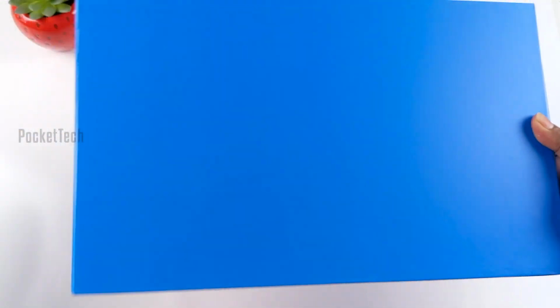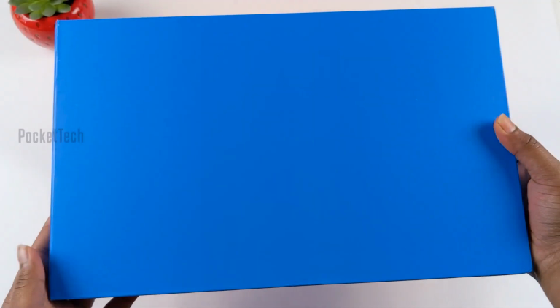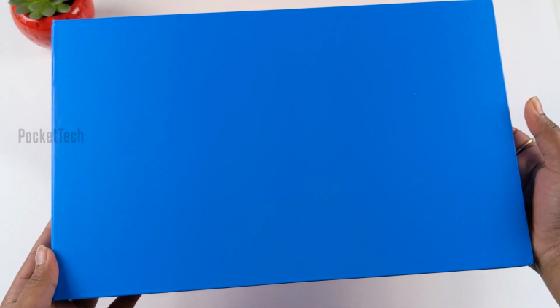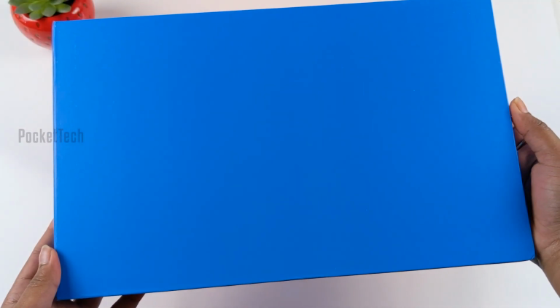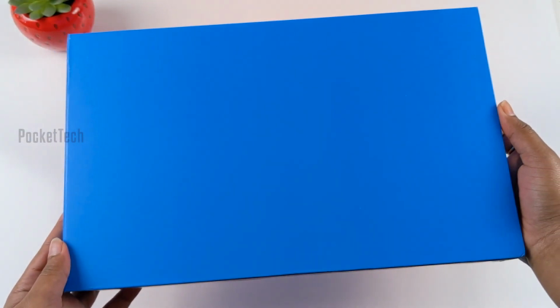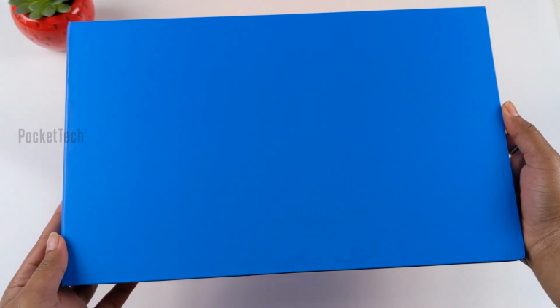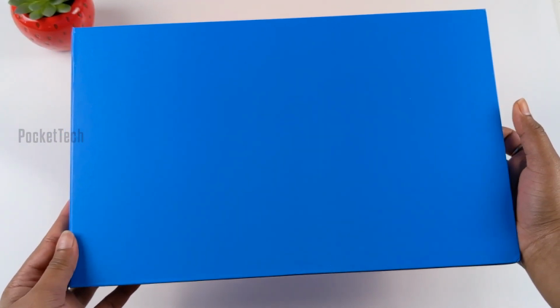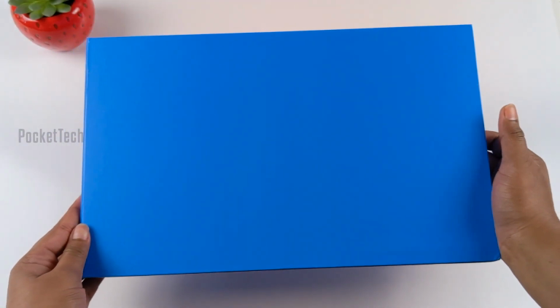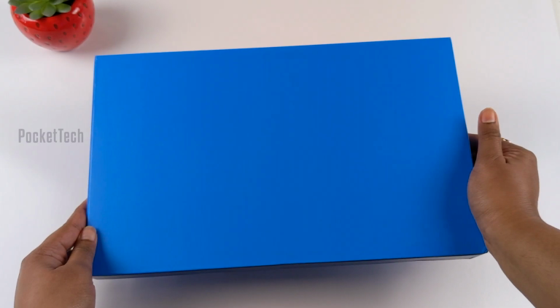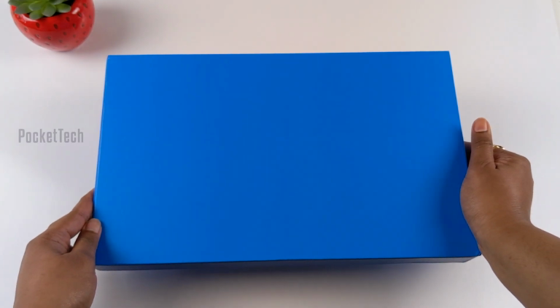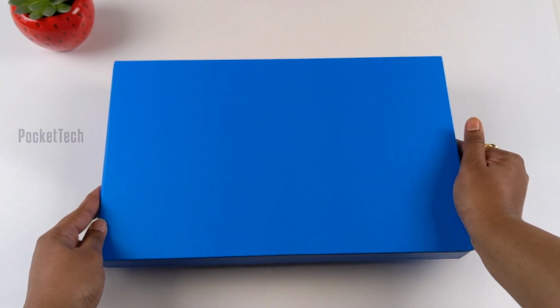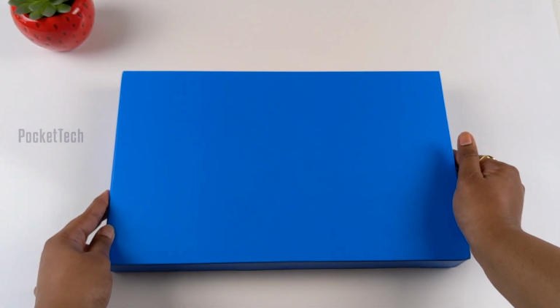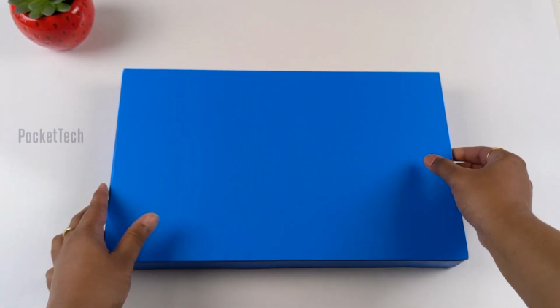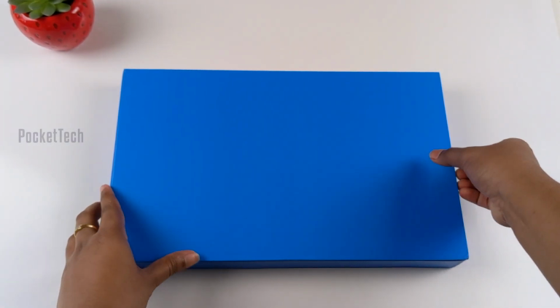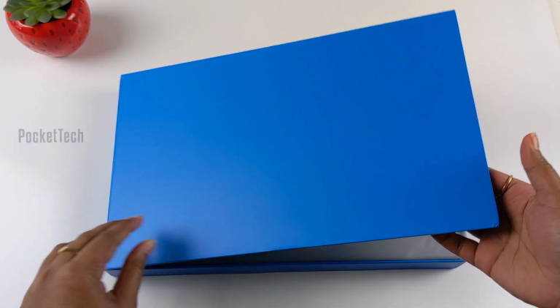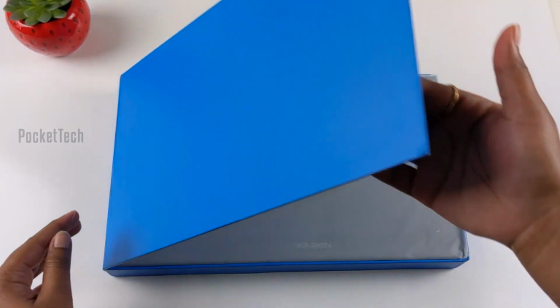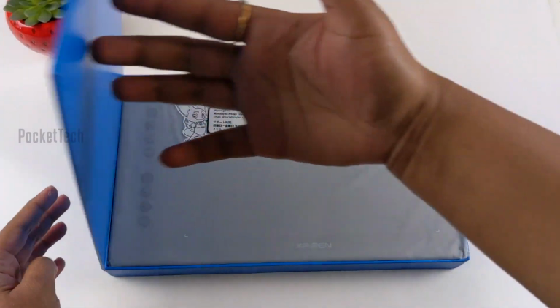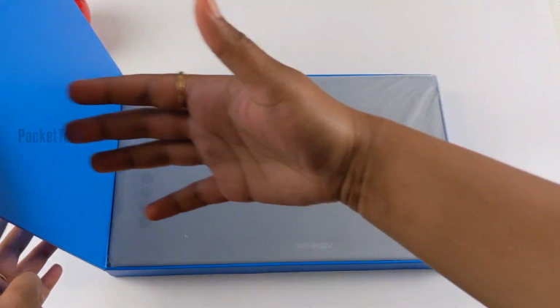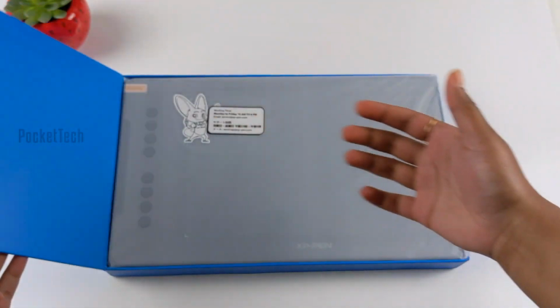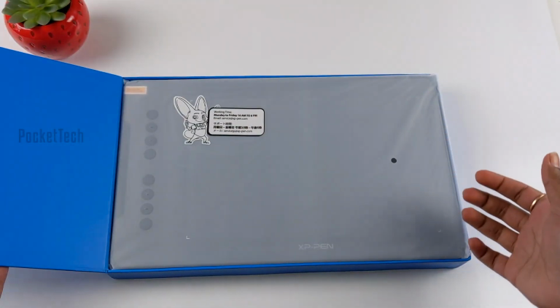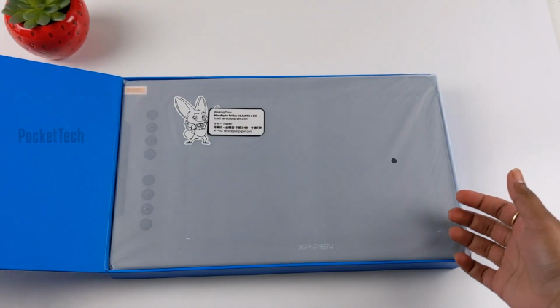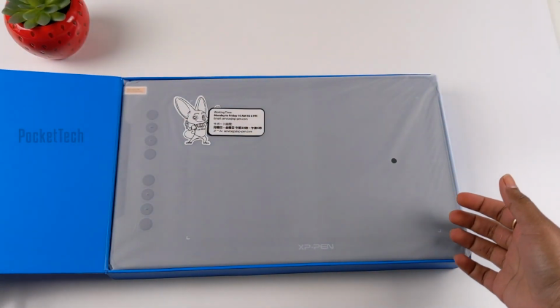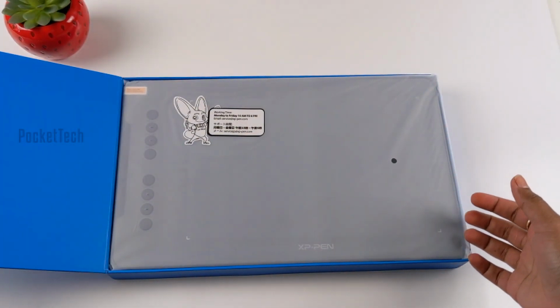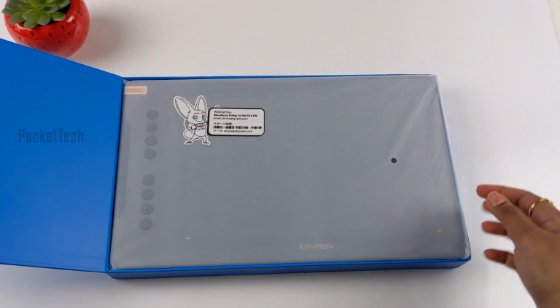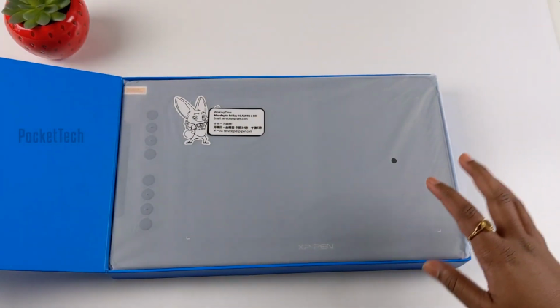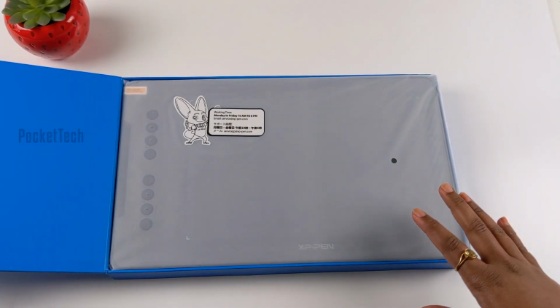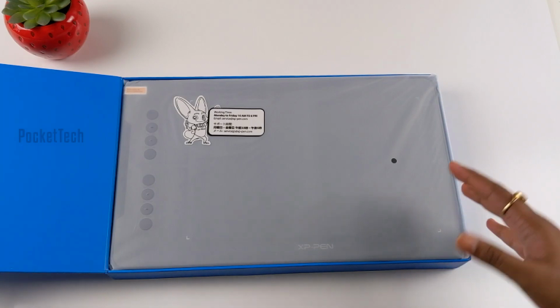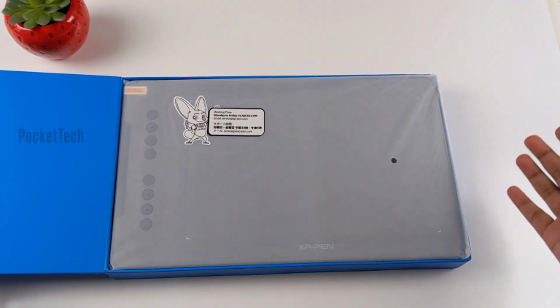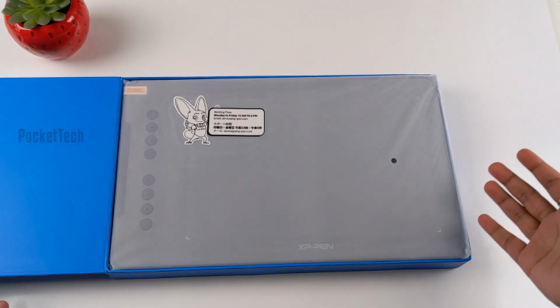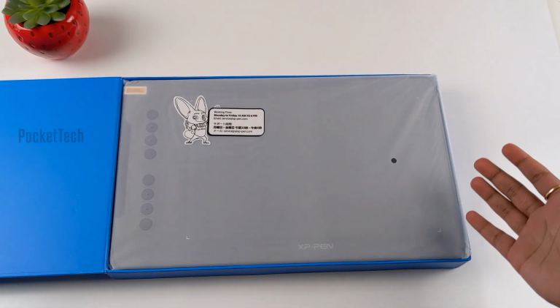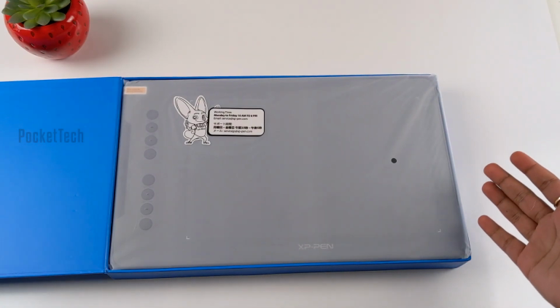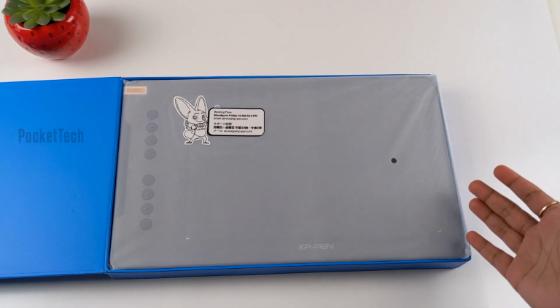This is a bright blue box. This is a flip and open box. This is why I can help with this stylus — it is future safe and secure.